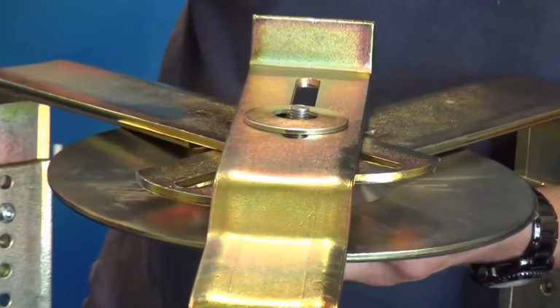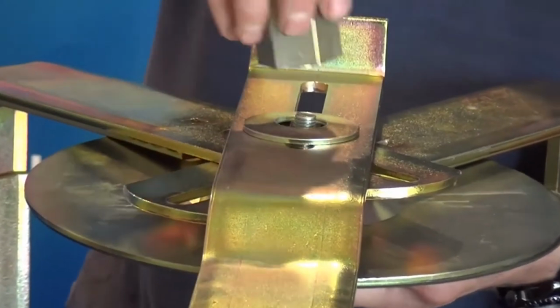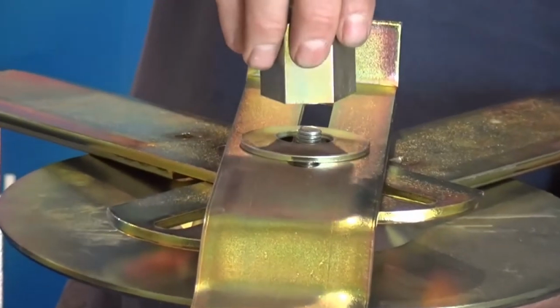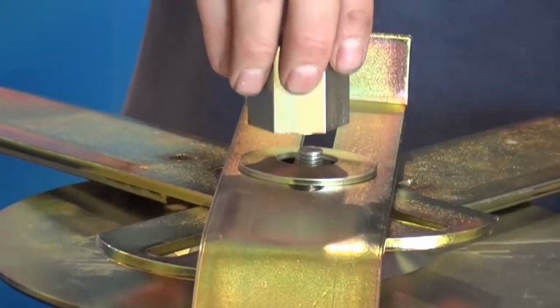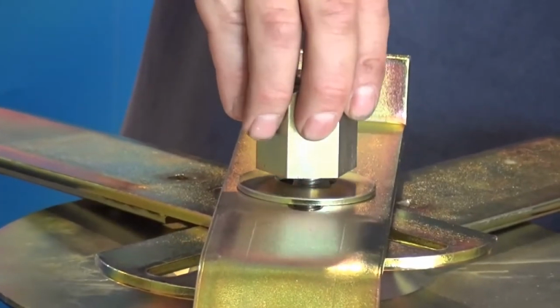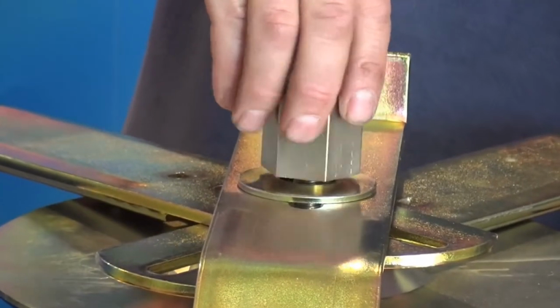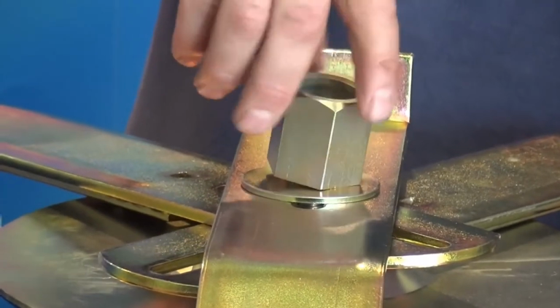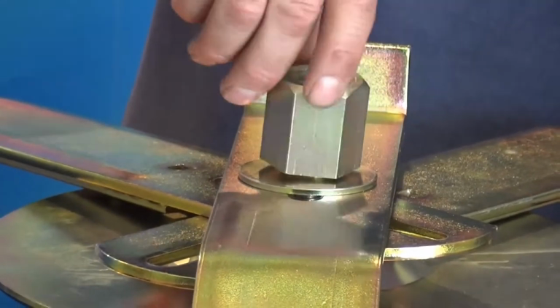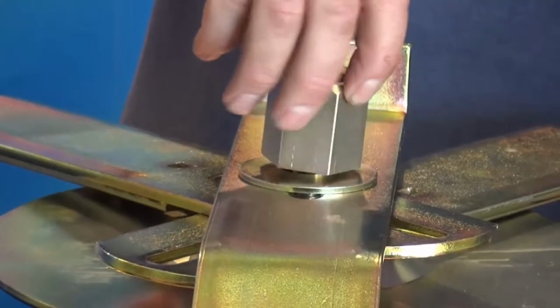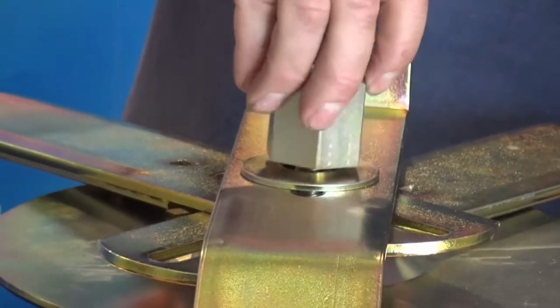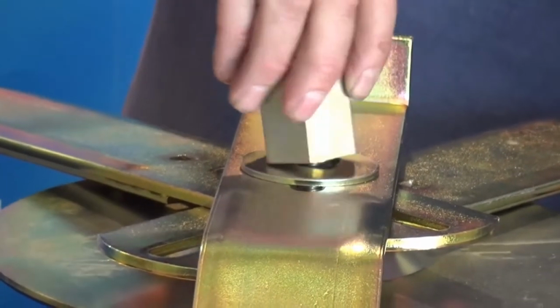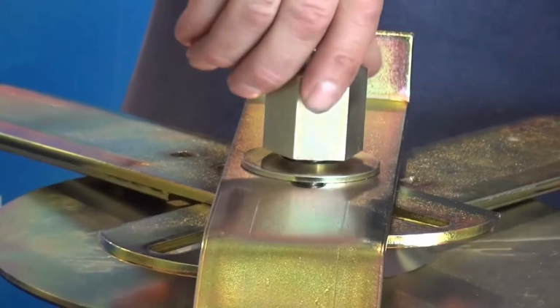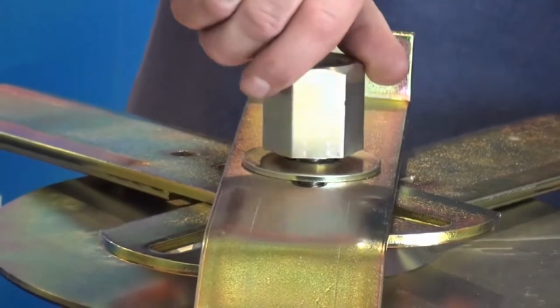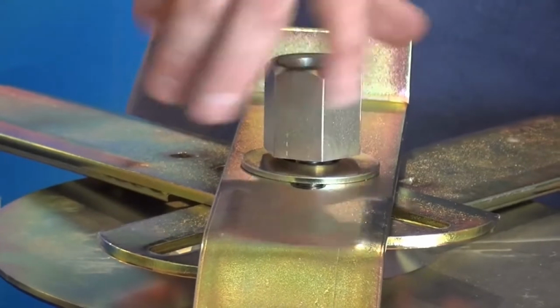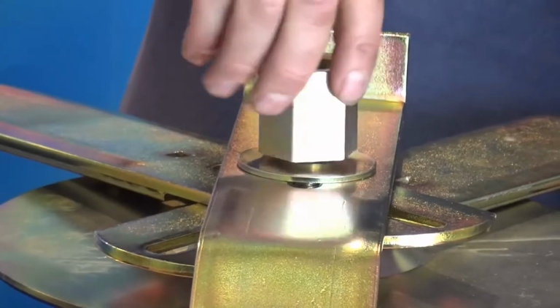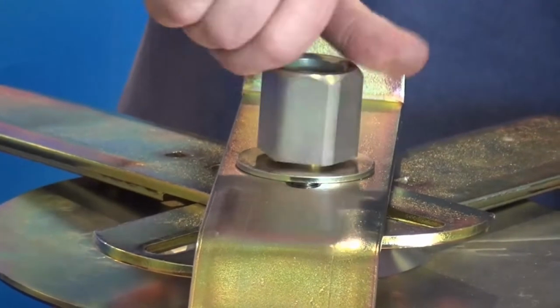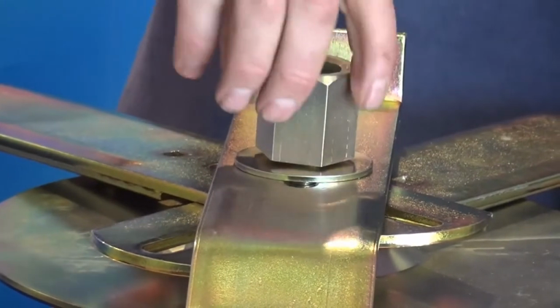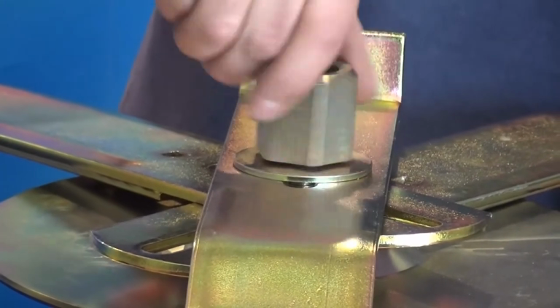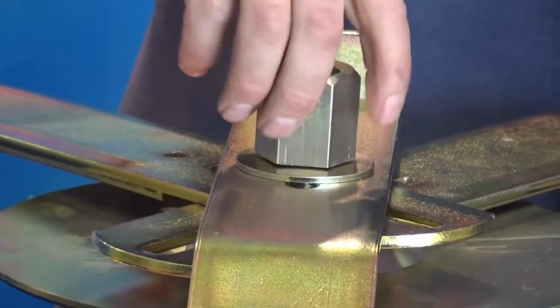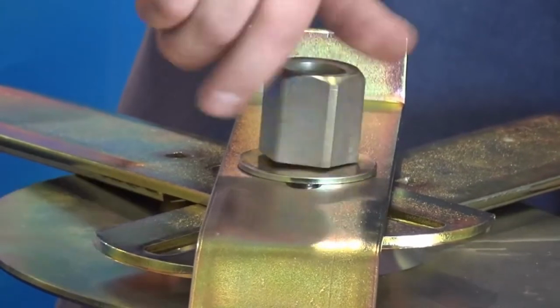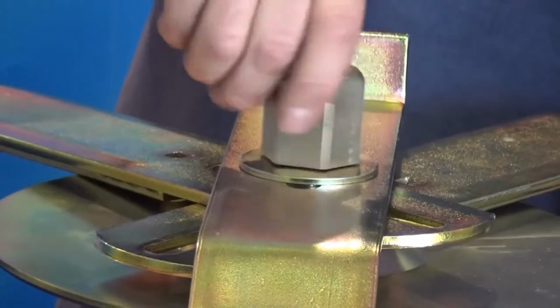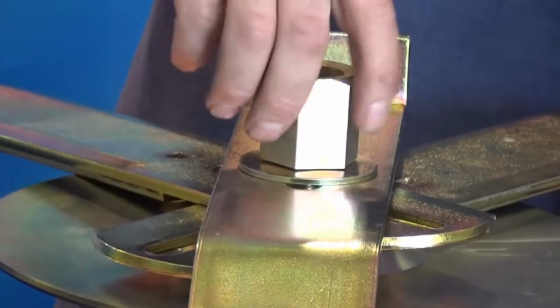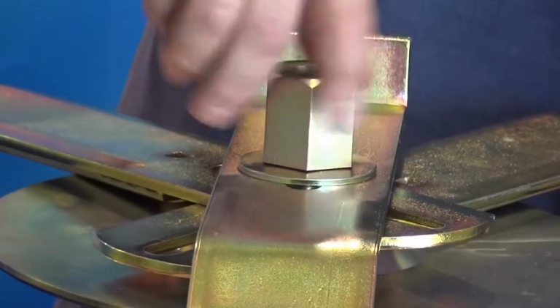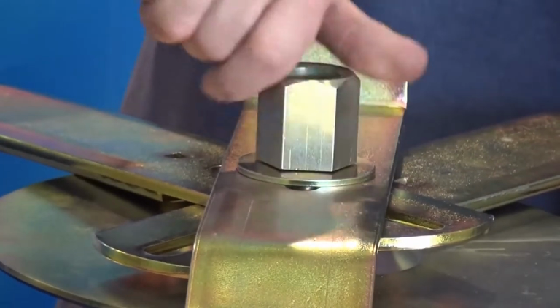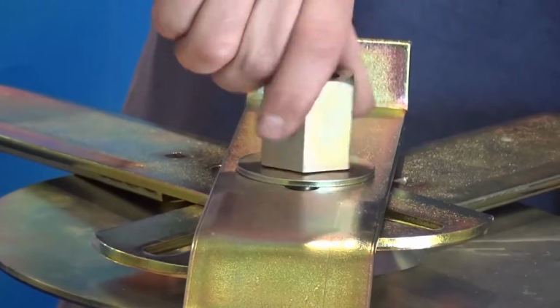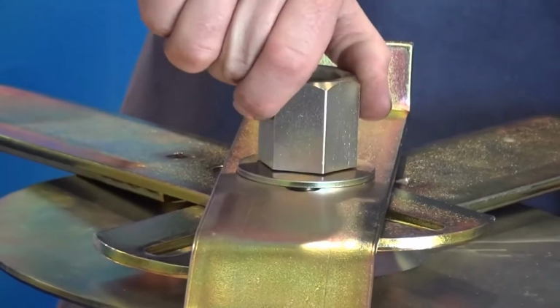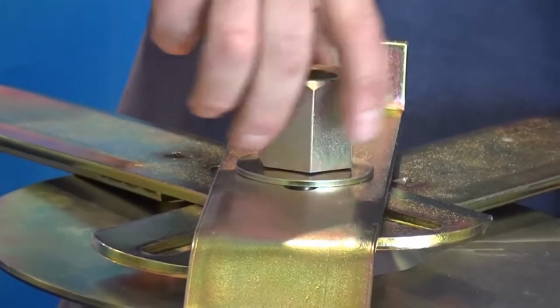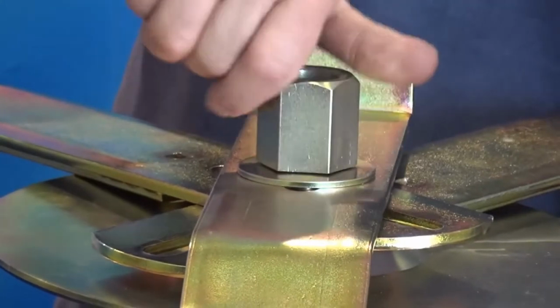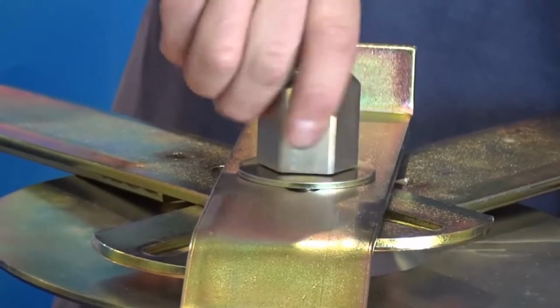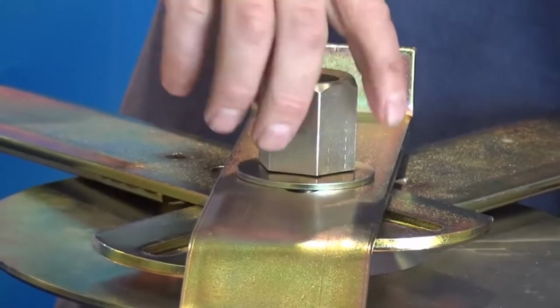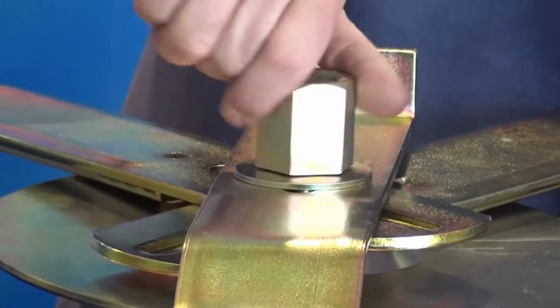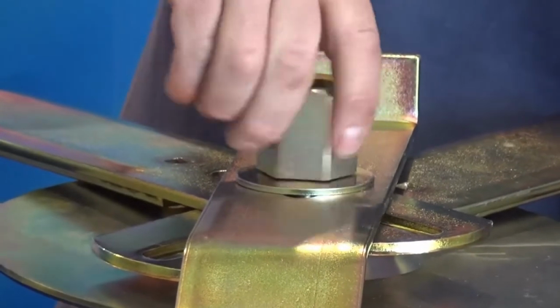Push the square head of the M12 x 40mm coach bolt into the round disc until the dome head touches the disc. Tap with a hammer if it's a tight fit.